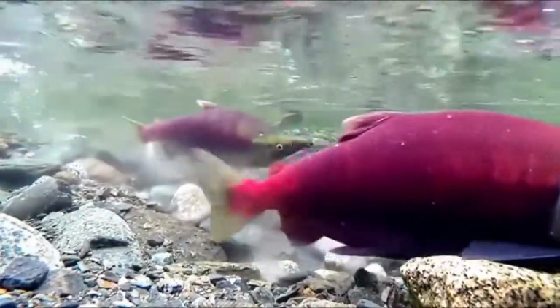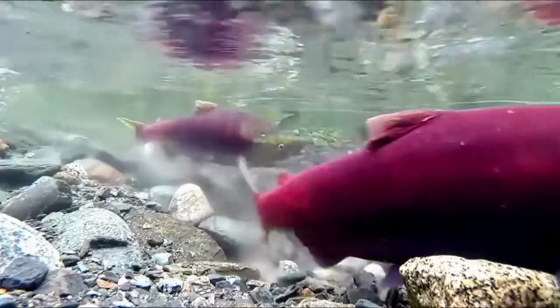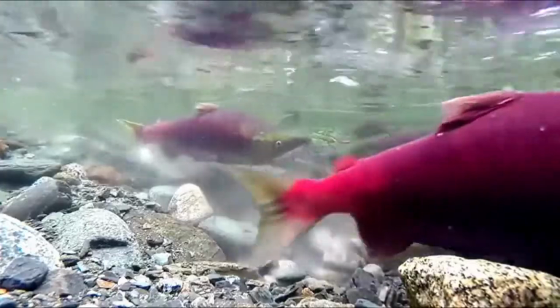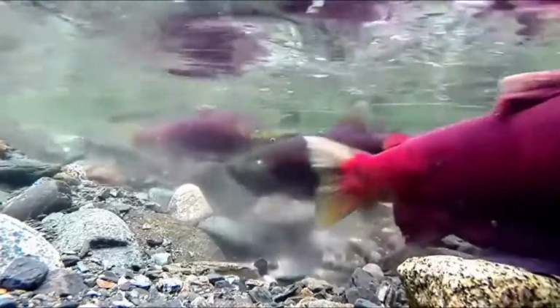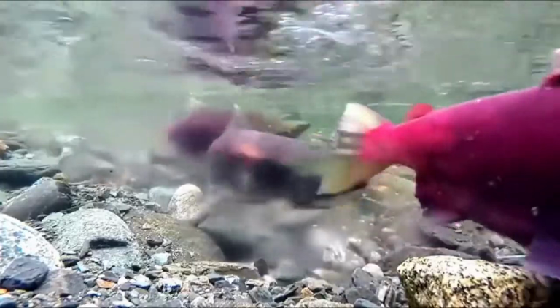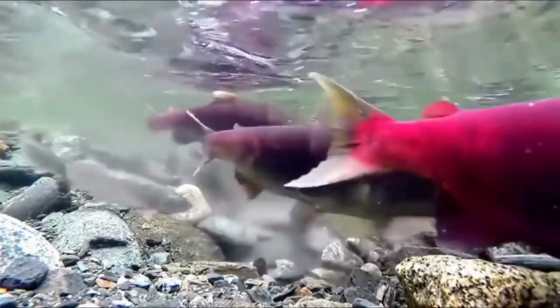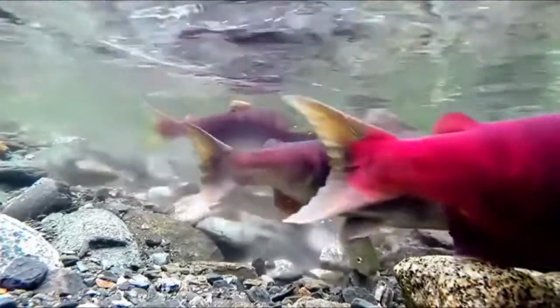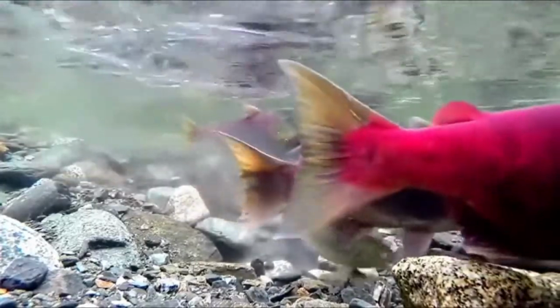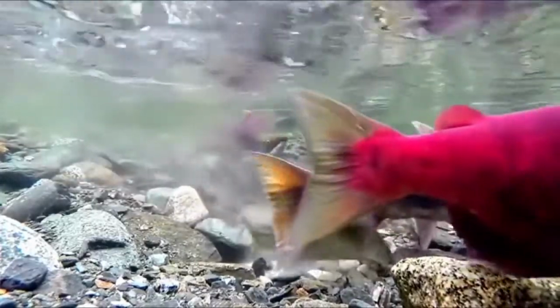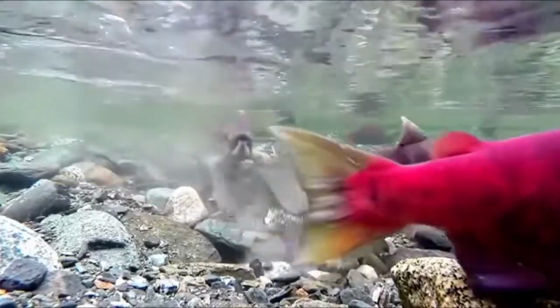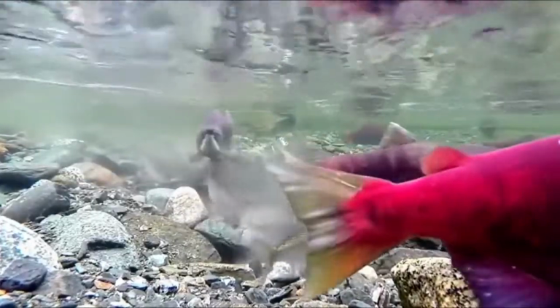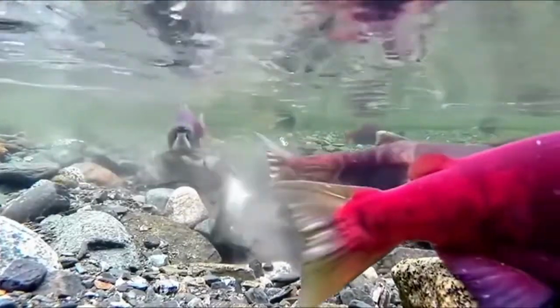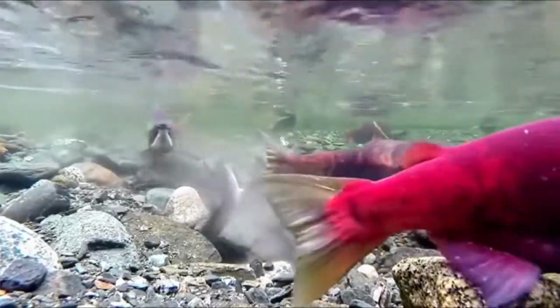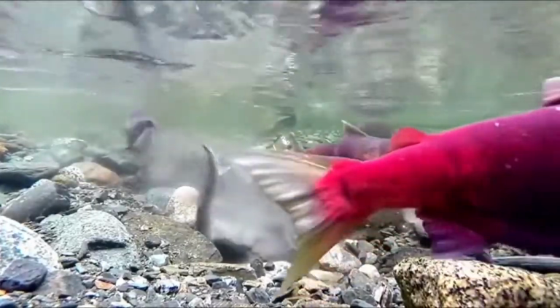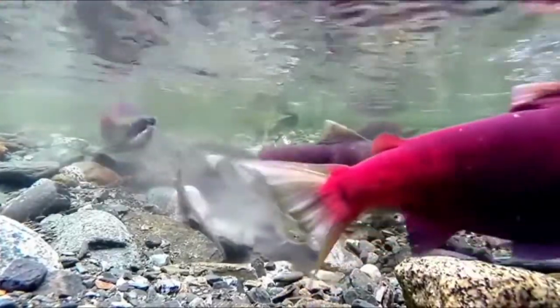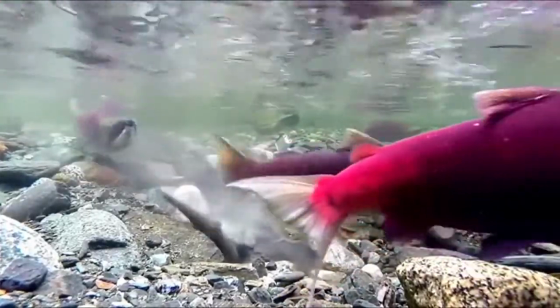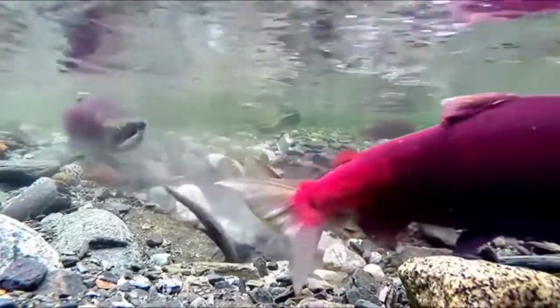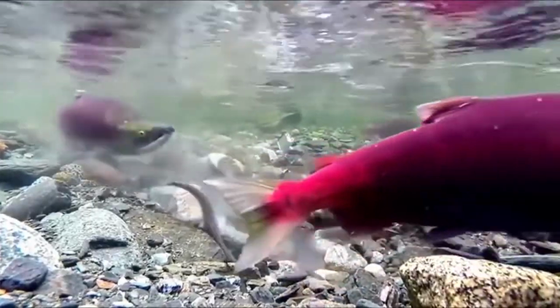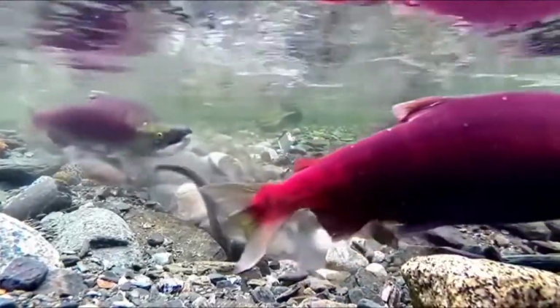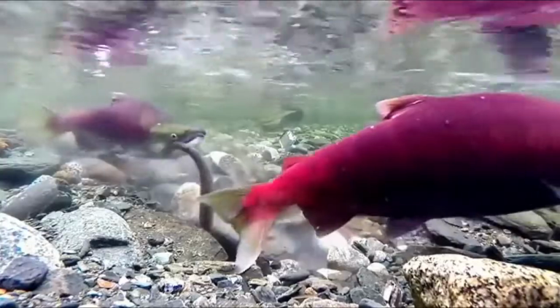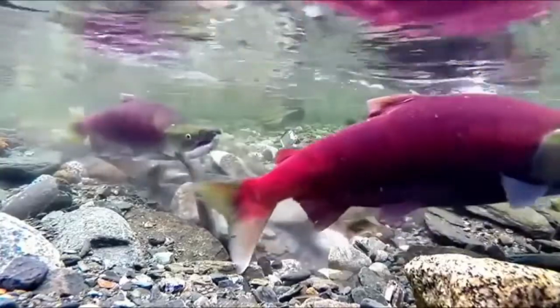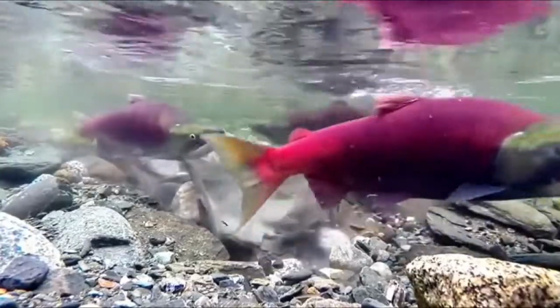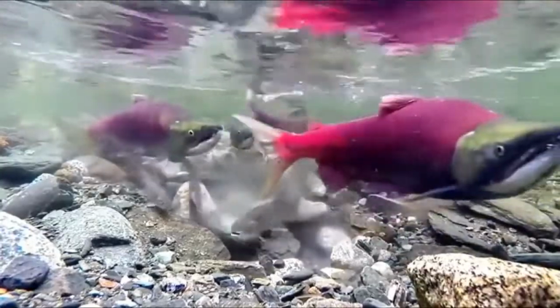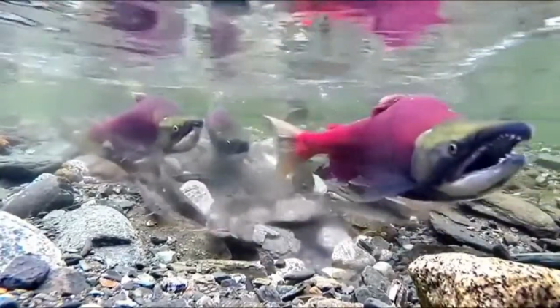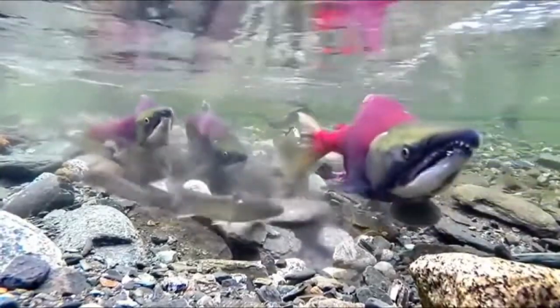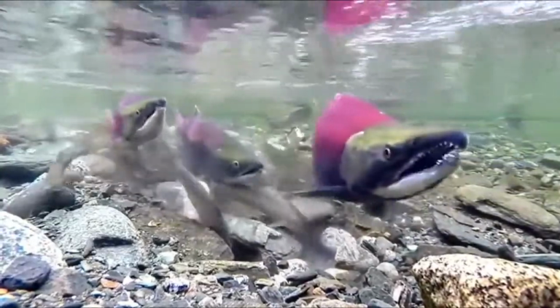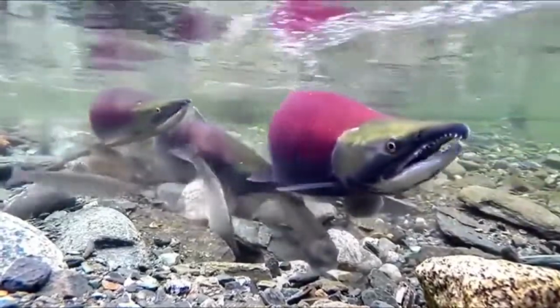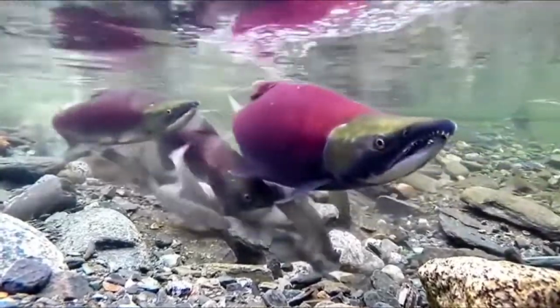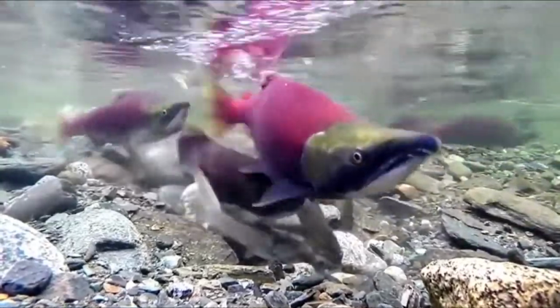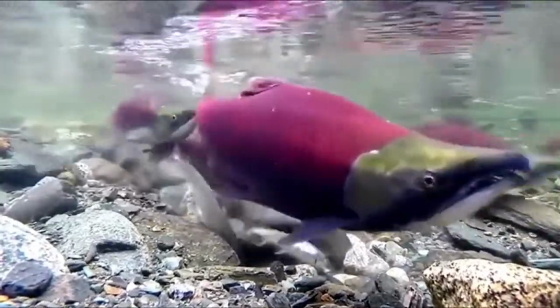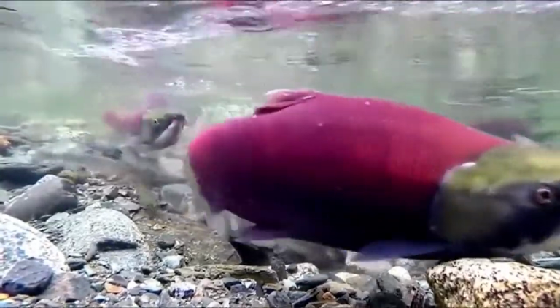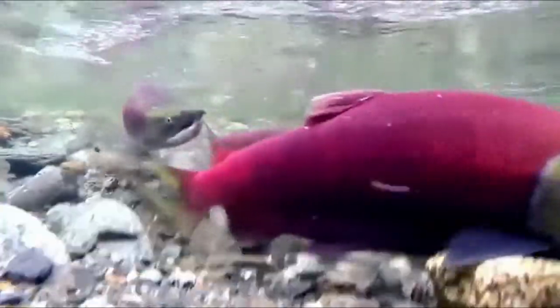Sockeye are most commonly found in the northern Pacific Ocean, along the coast of the western United States and British Columbia, all the way to the east coasts of Russia and China.